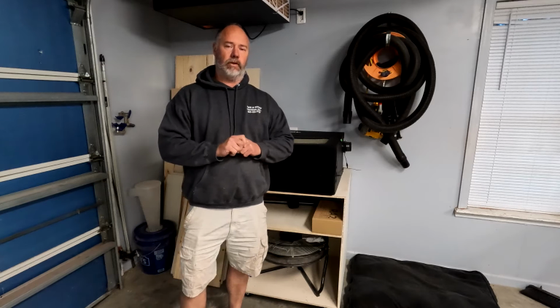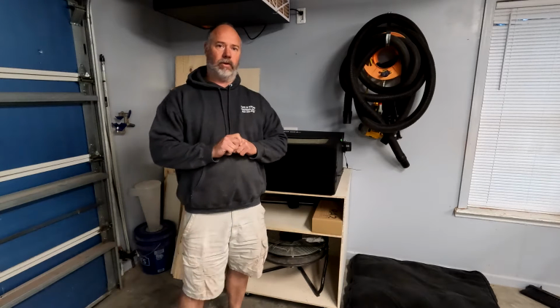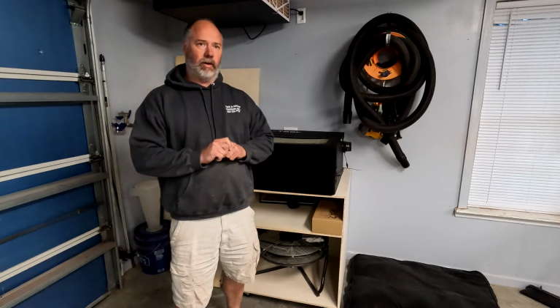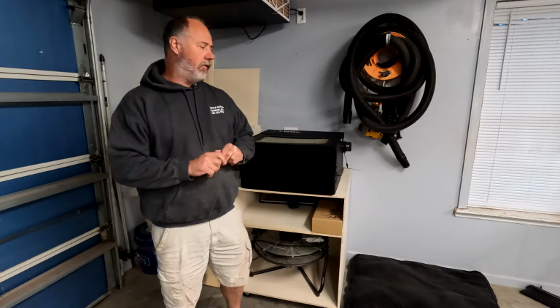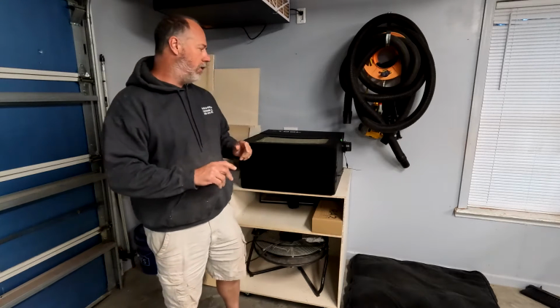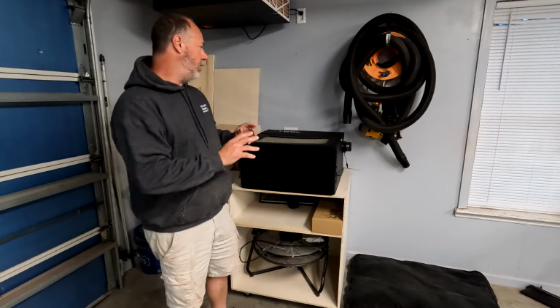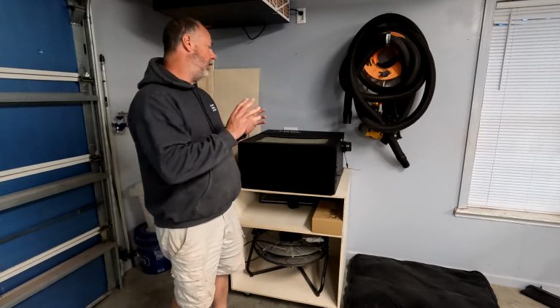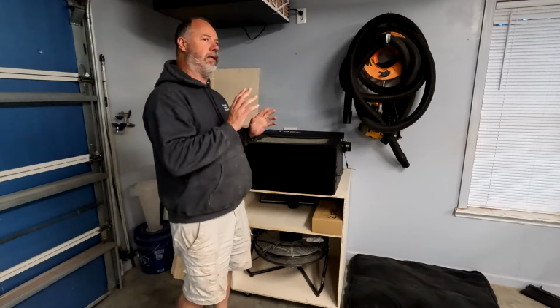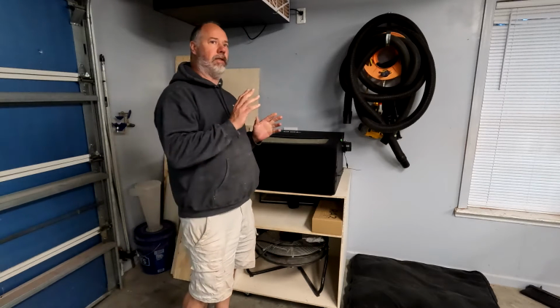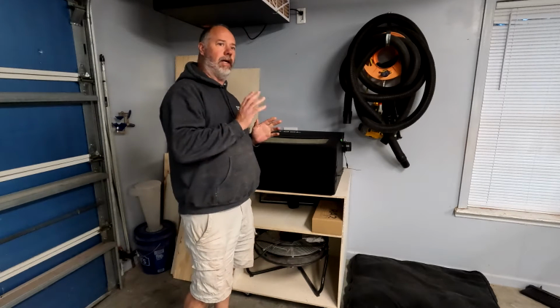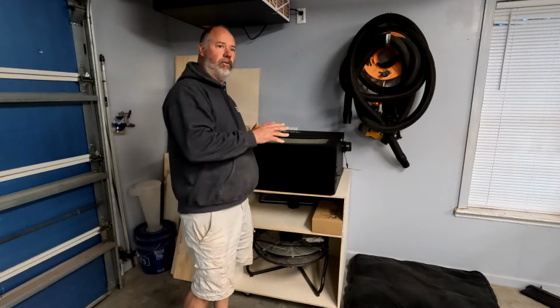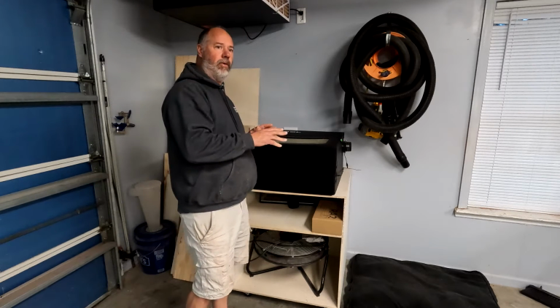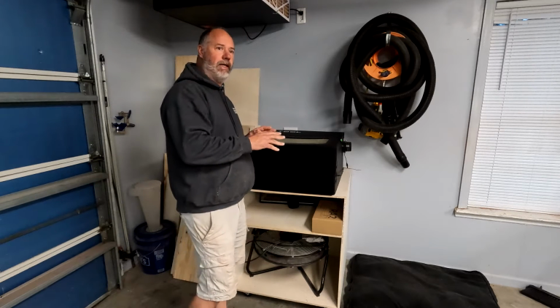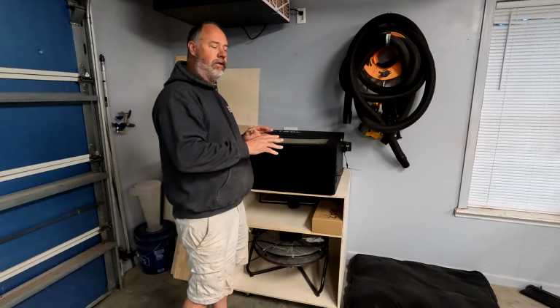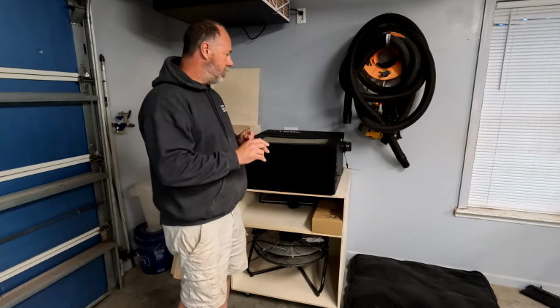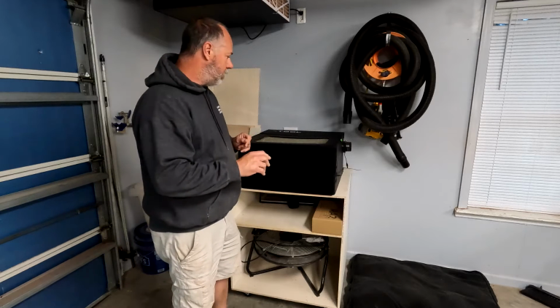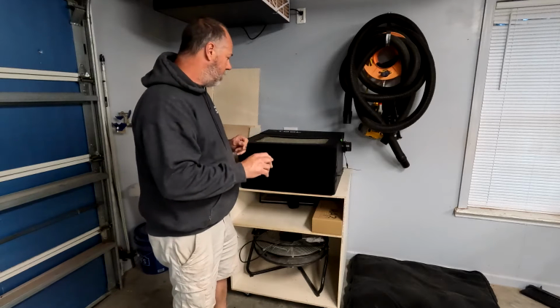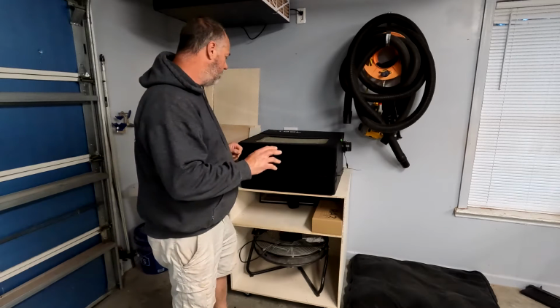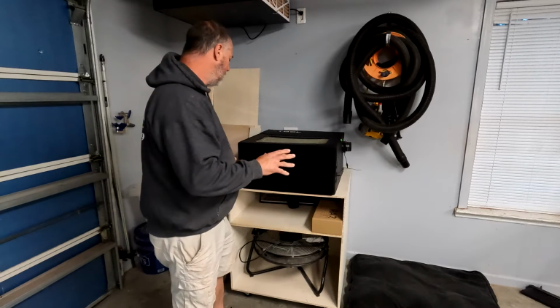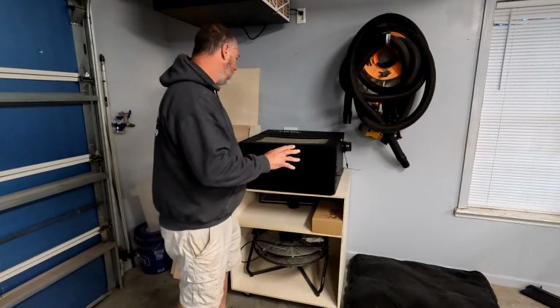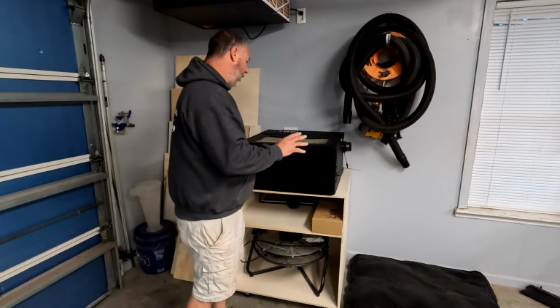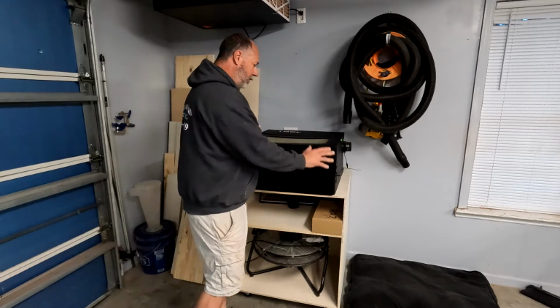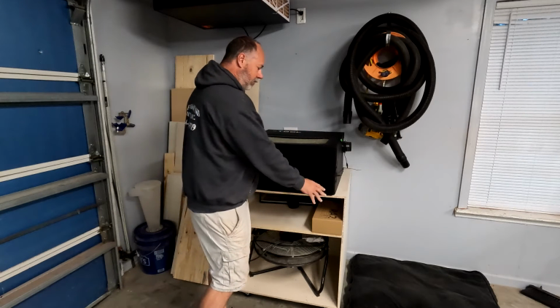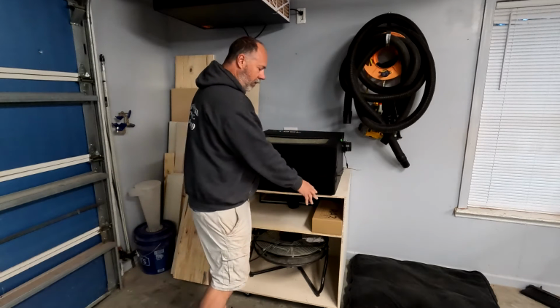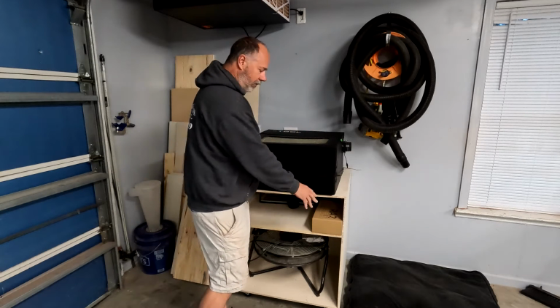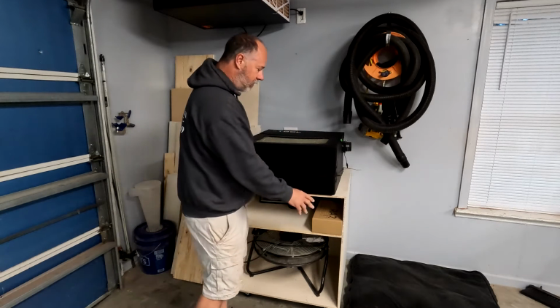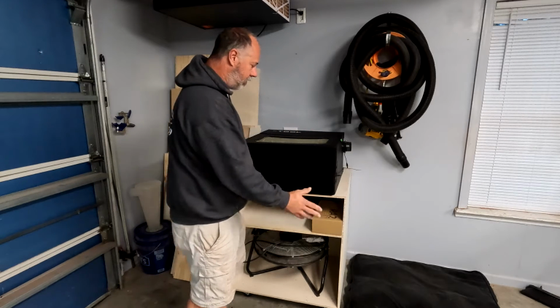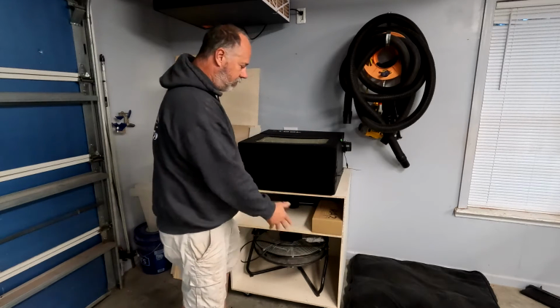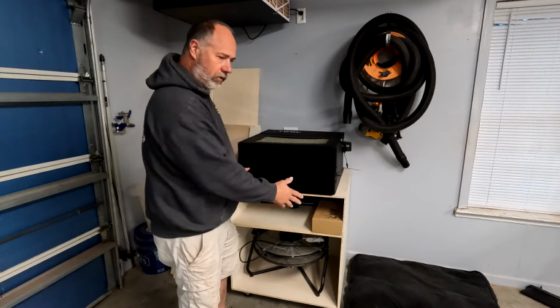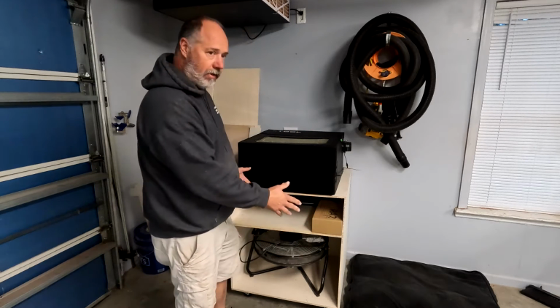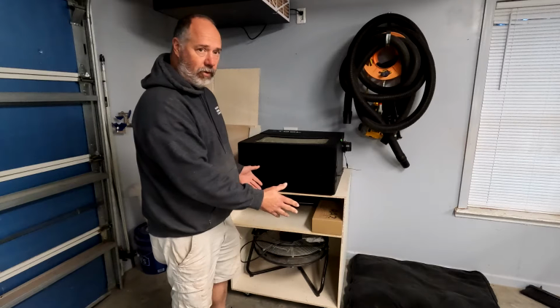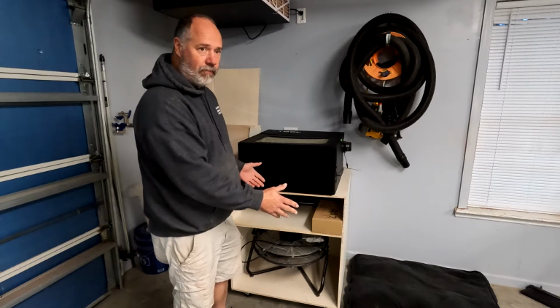Today I'm going to do a small video on the X-Tool D1 laser. Basically, I built this little cart here, a little work stand for it.